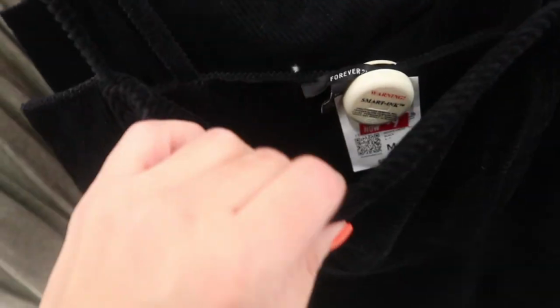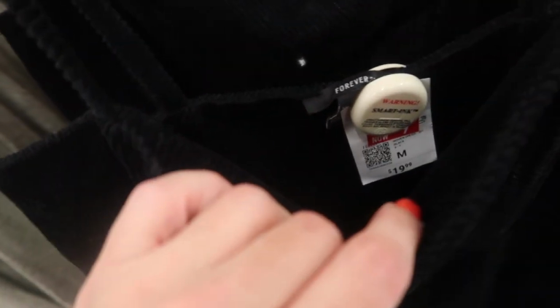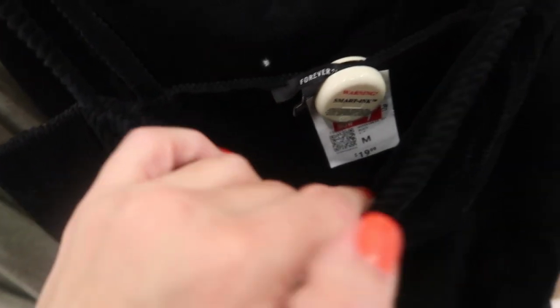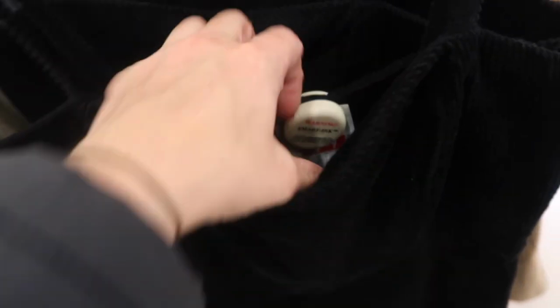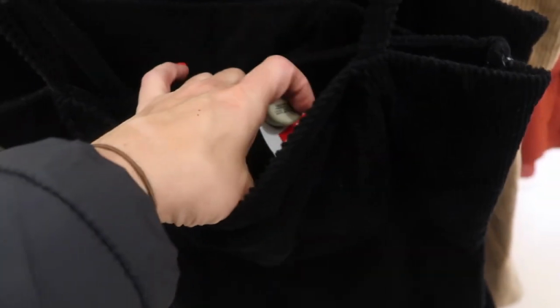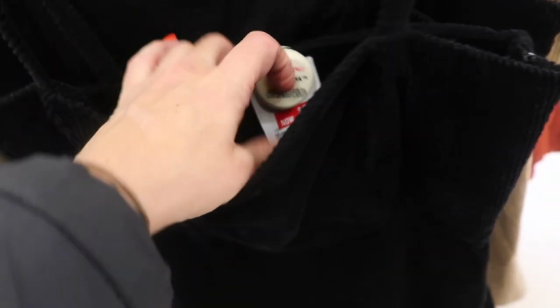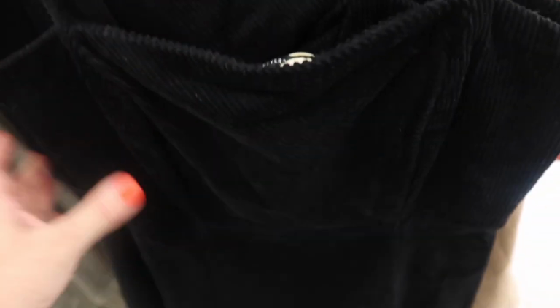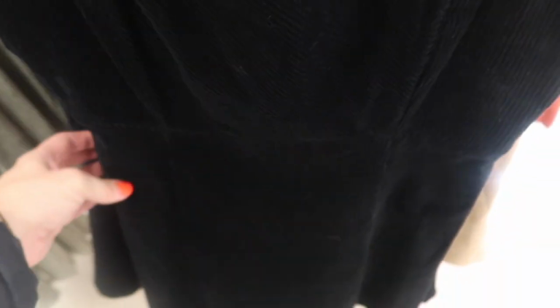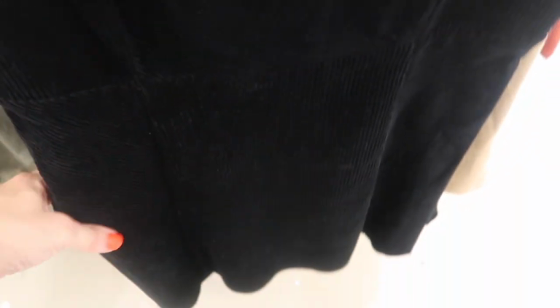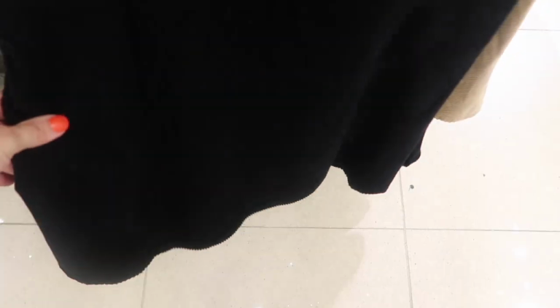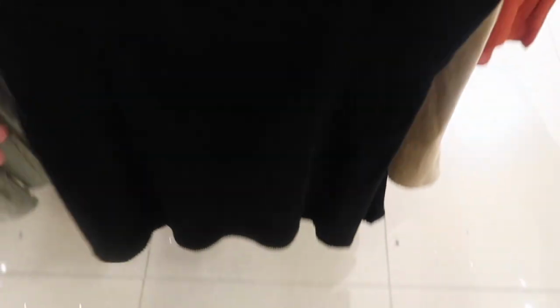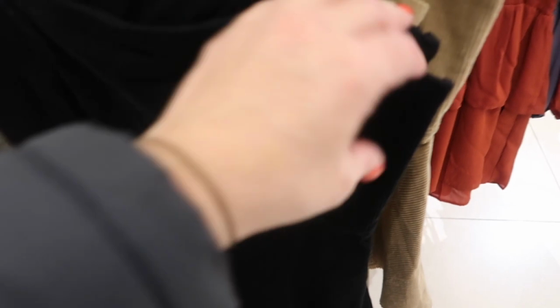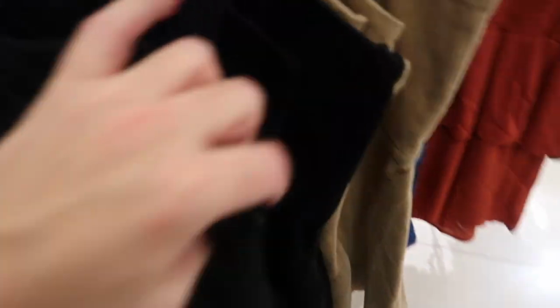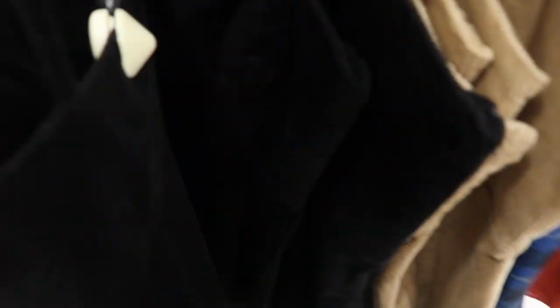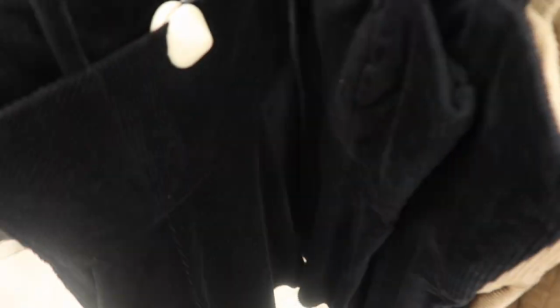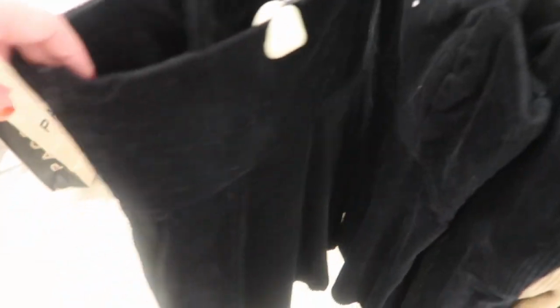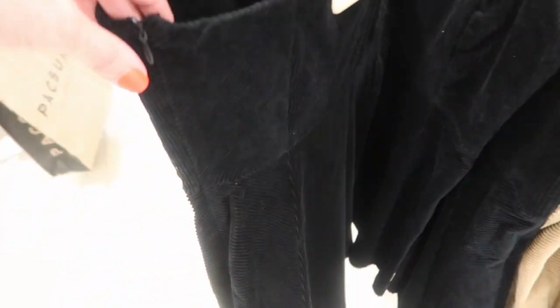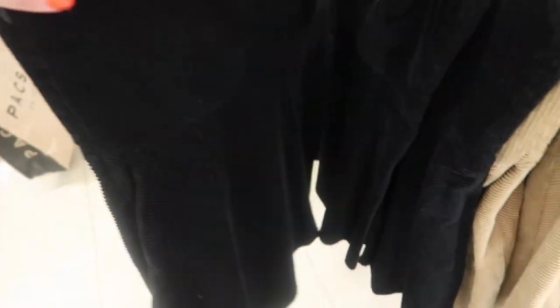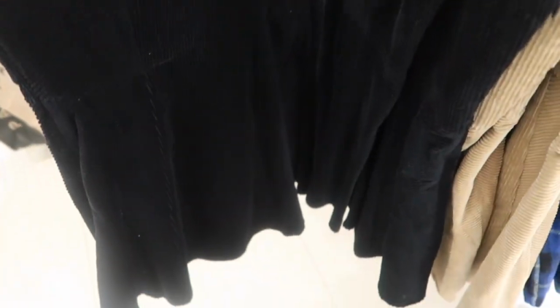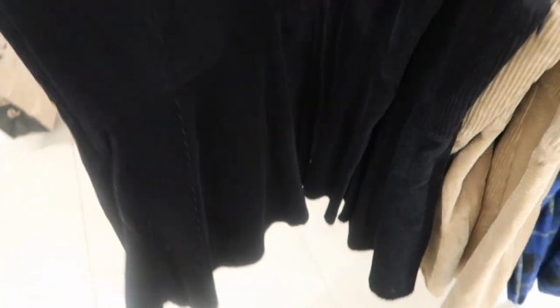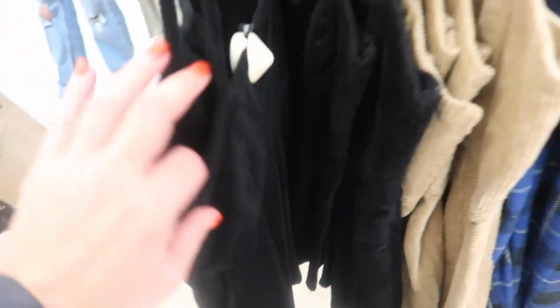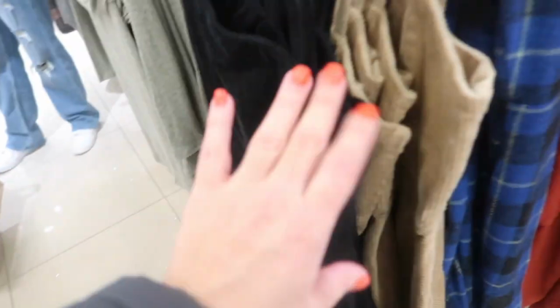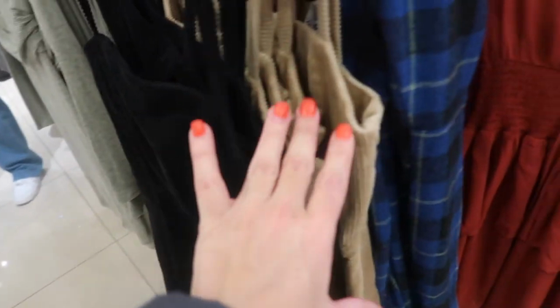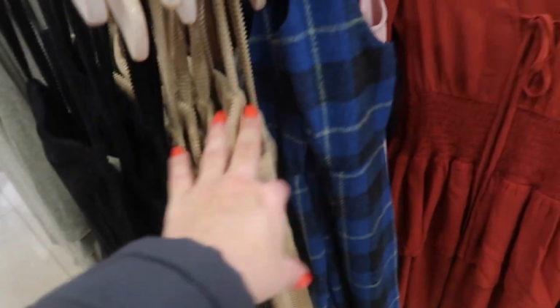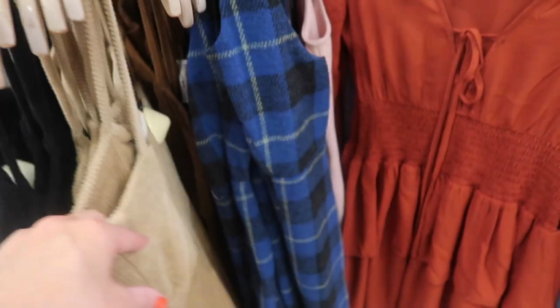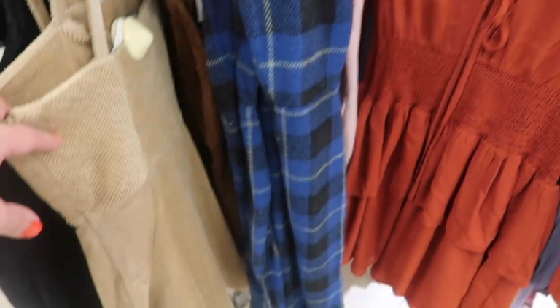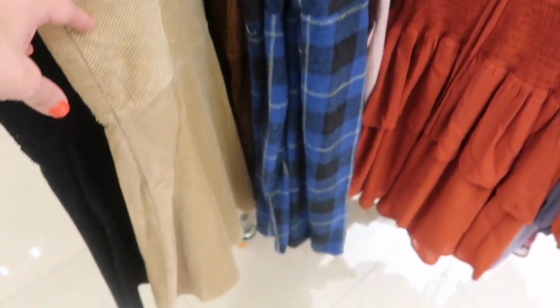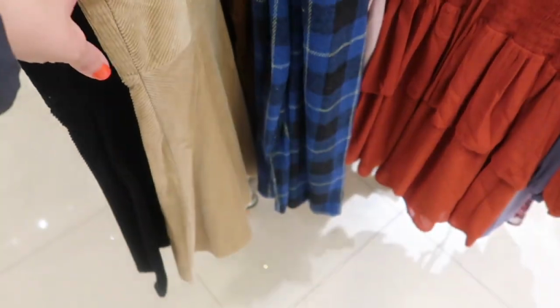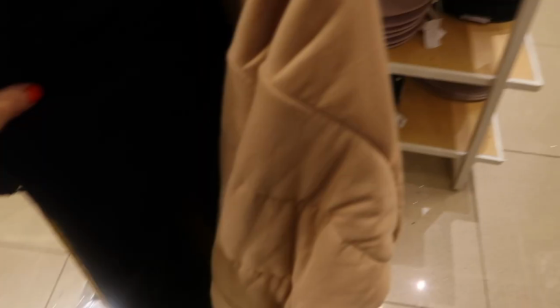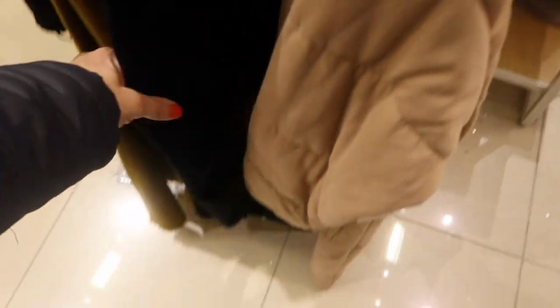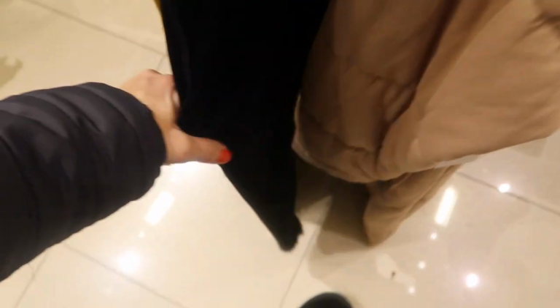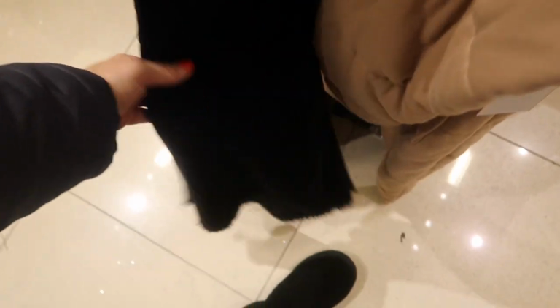Right next to it are these new corduroy dresses — really nice, thick and stretchy. These are $19.99 in store but on sale for $9.99. Has a zipper detail on the side with all that stitching, comes in the black and also in the beige.